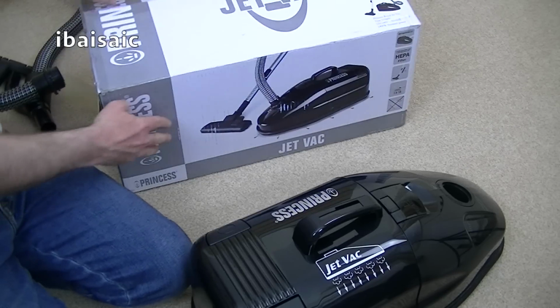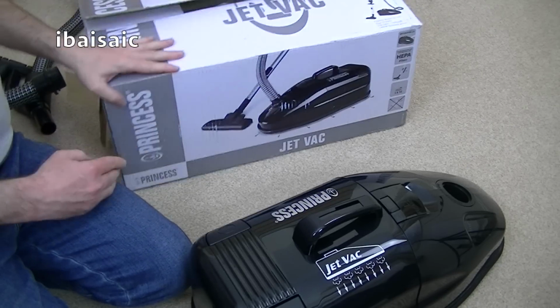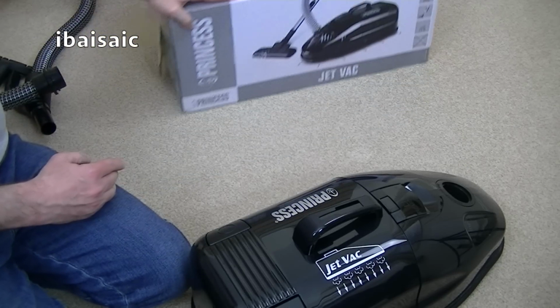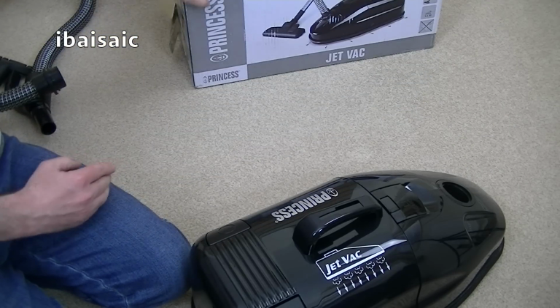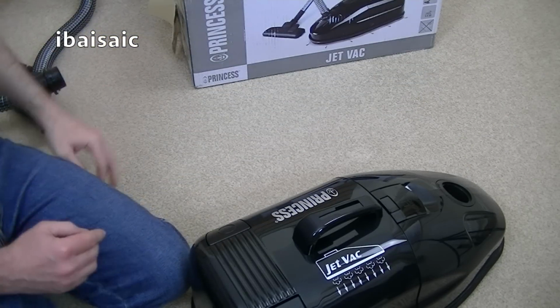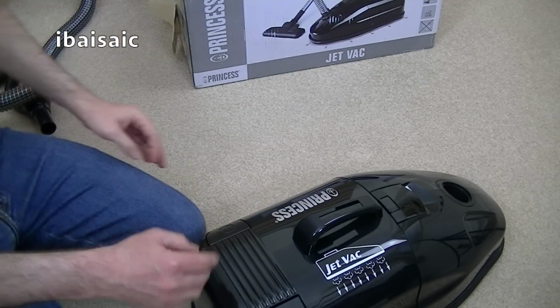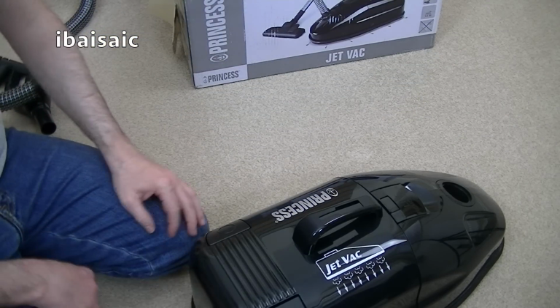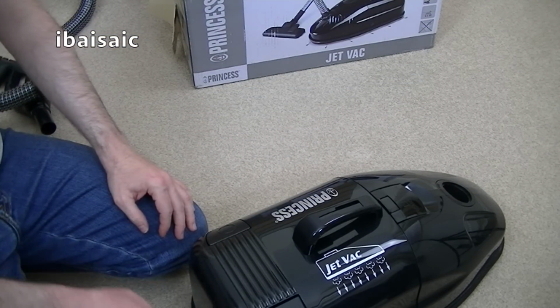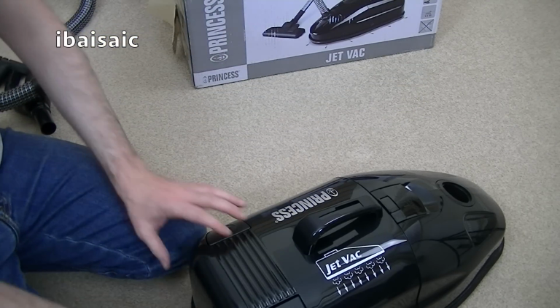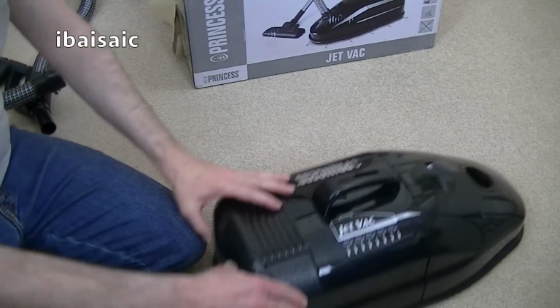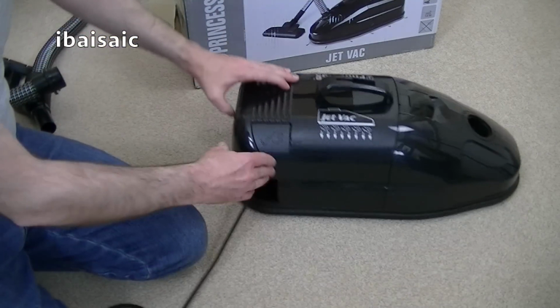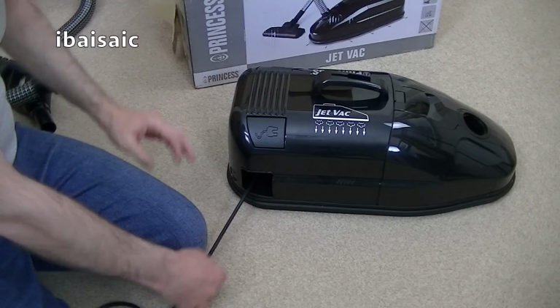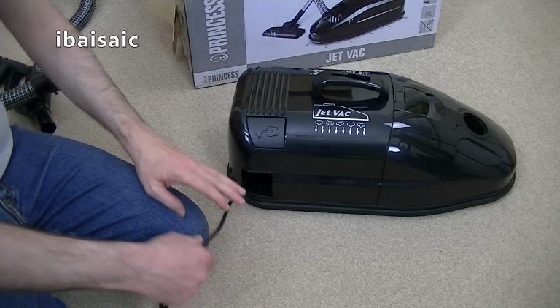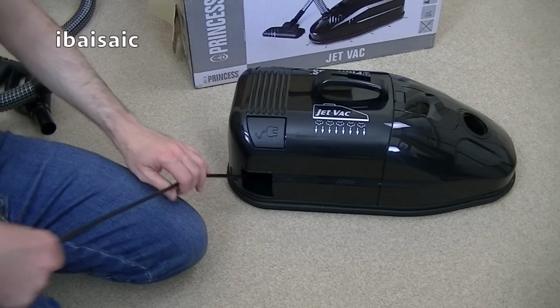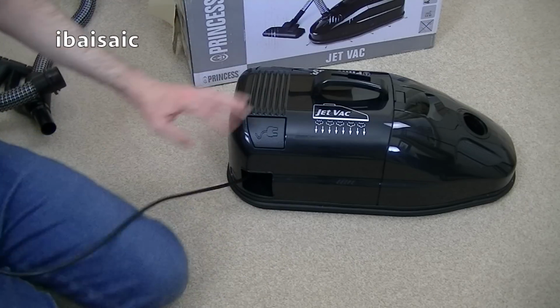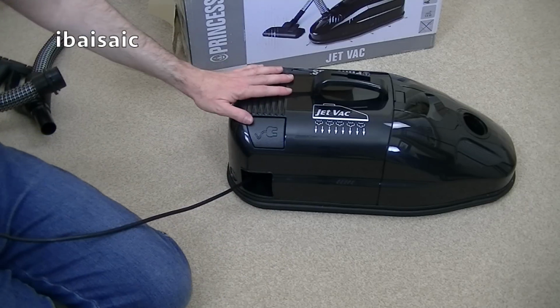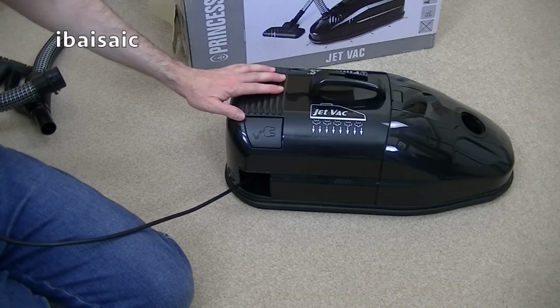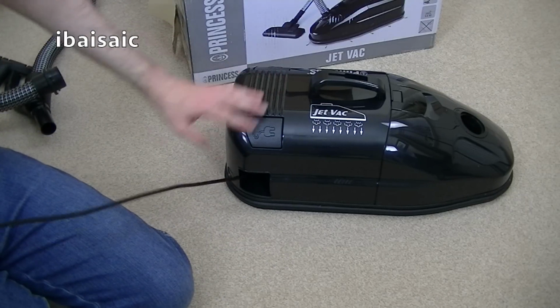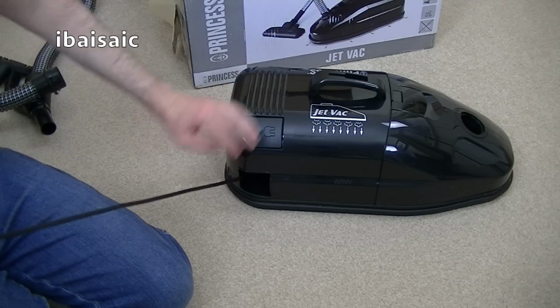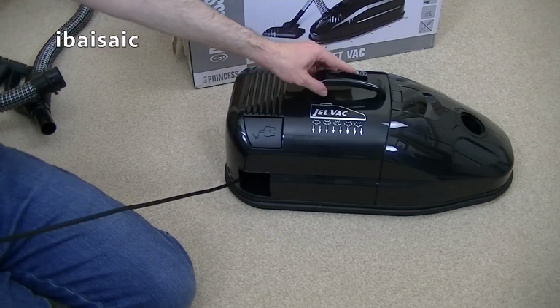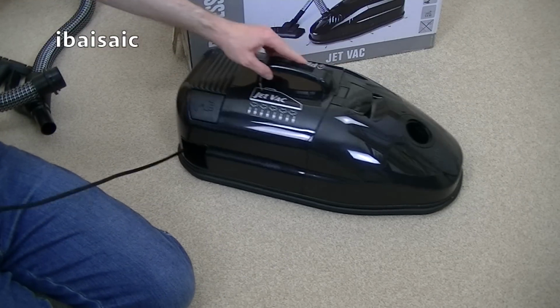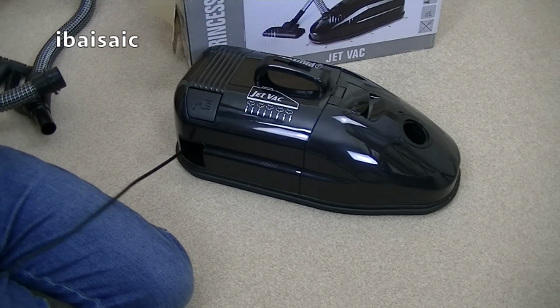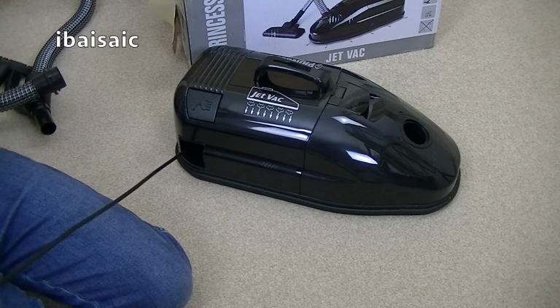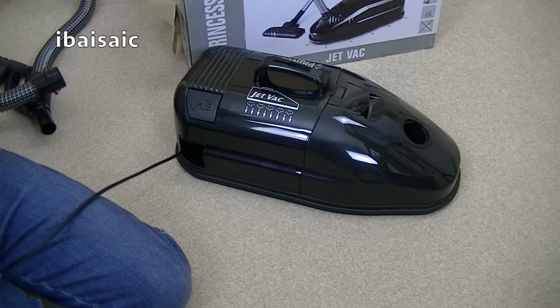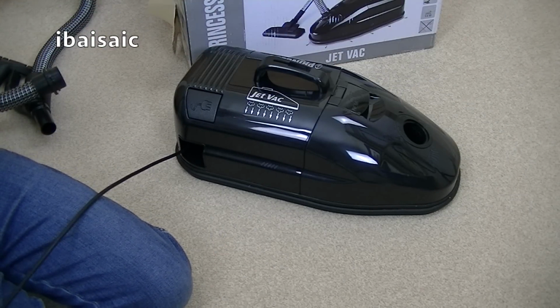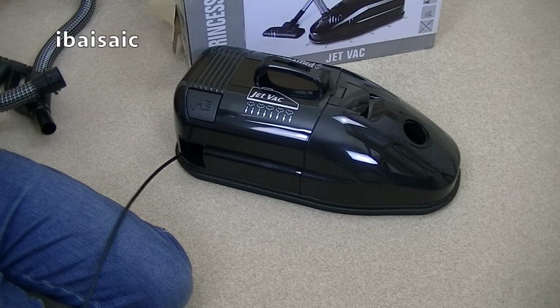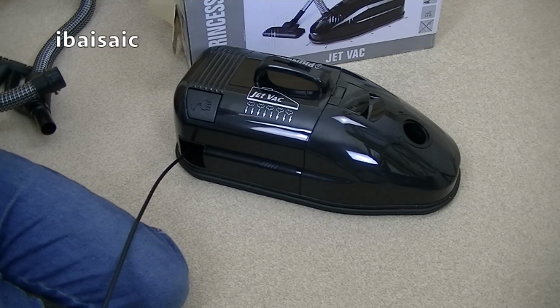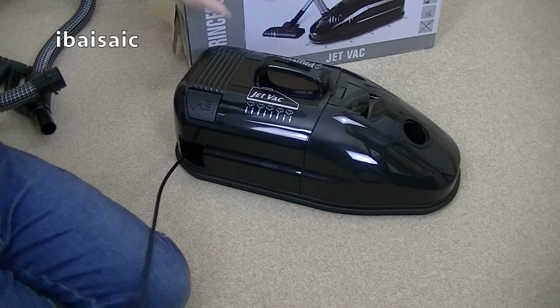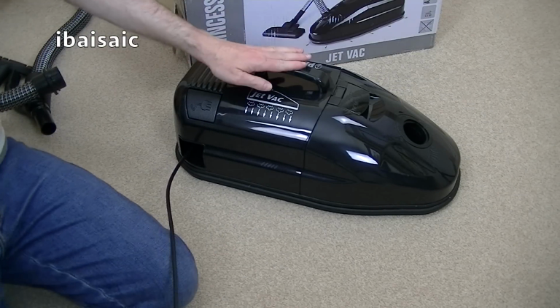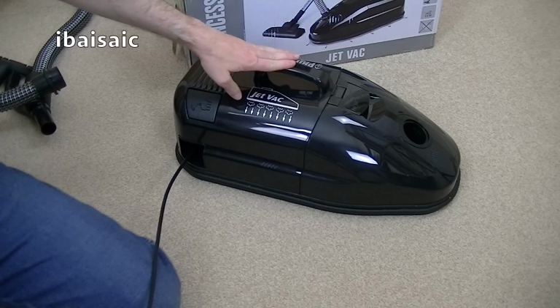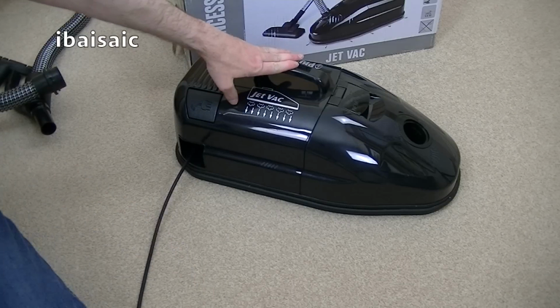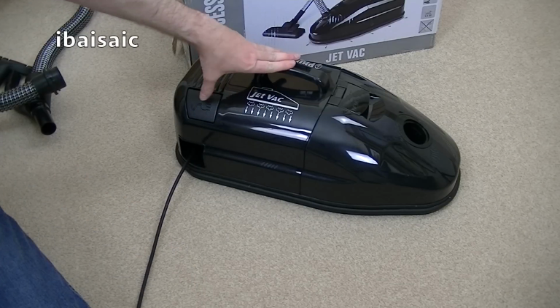Well, for me vacuum cleaning is always an experience and never a chore. I quite like the look of it - it seems slightly smaller than the Air Rider vac.